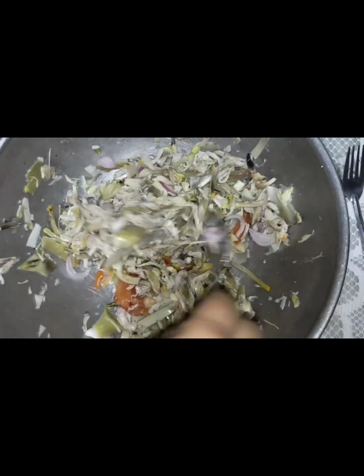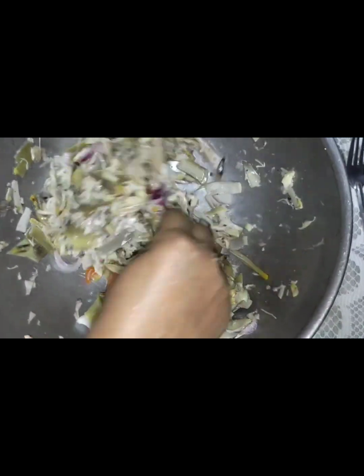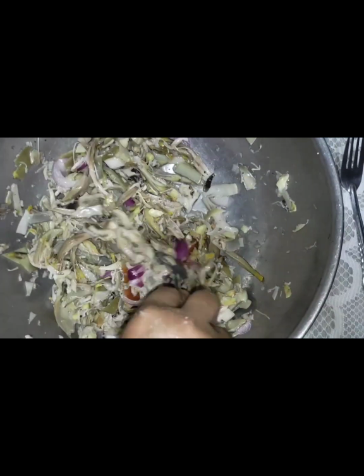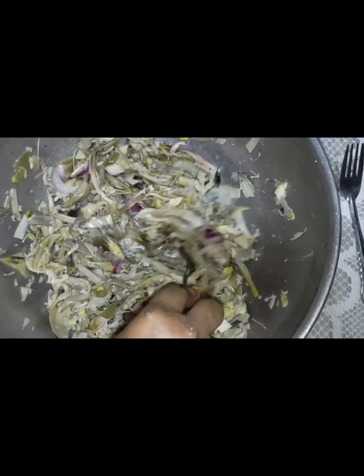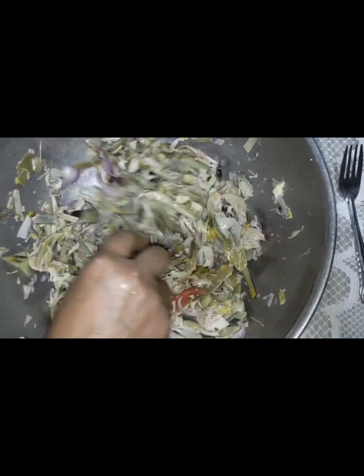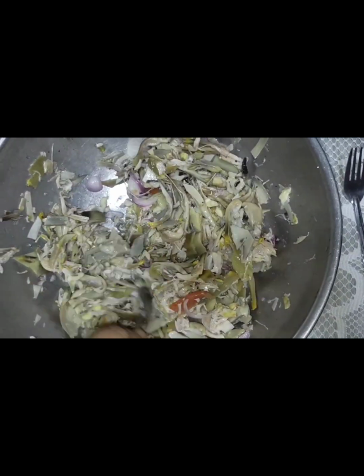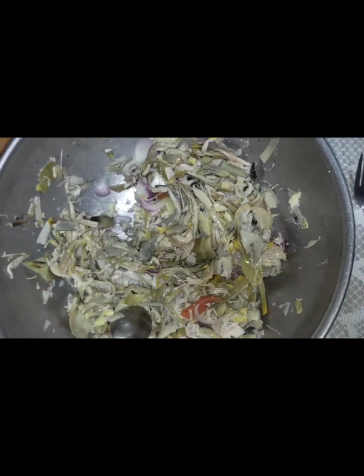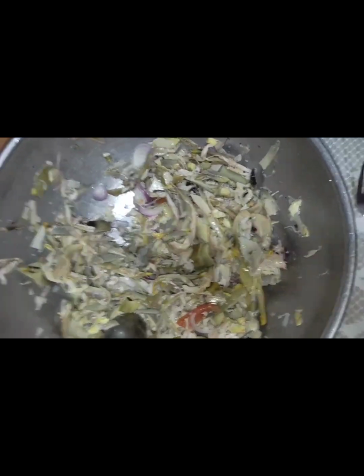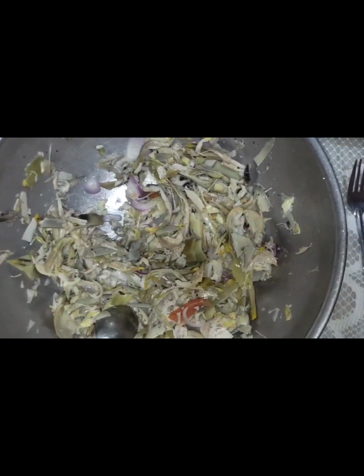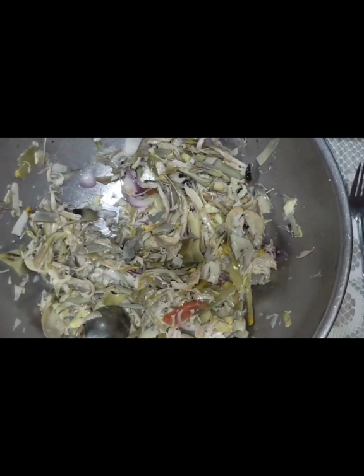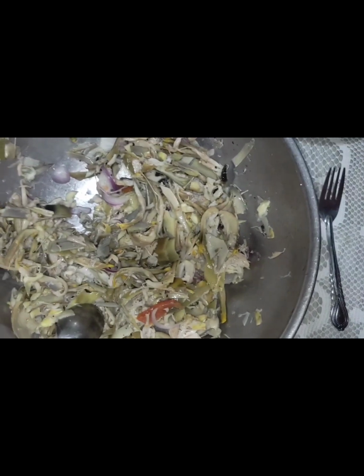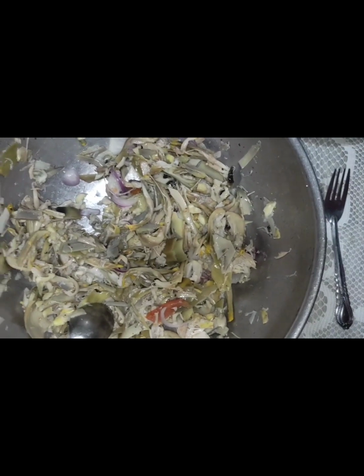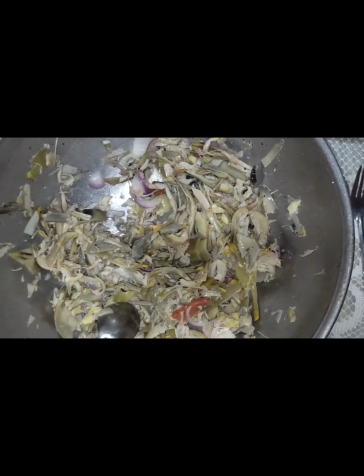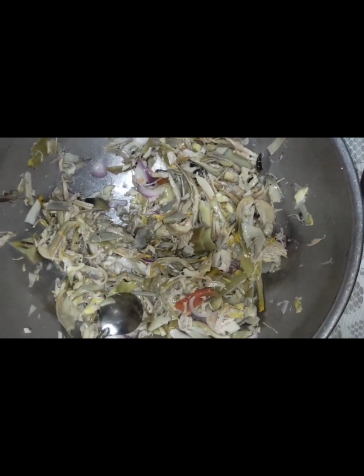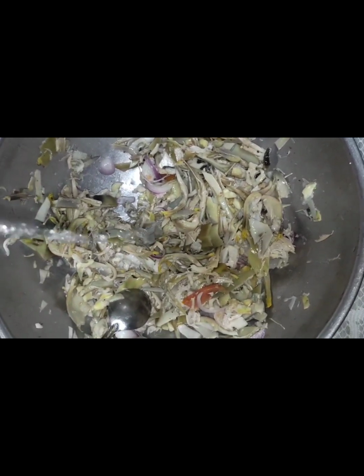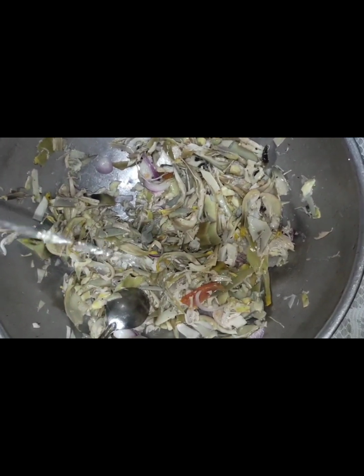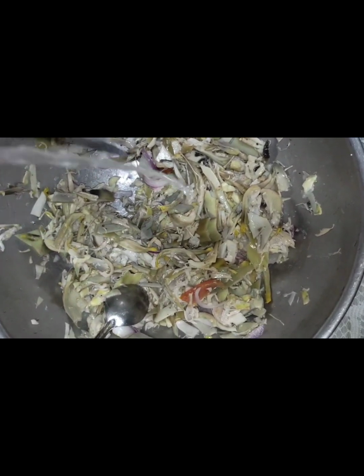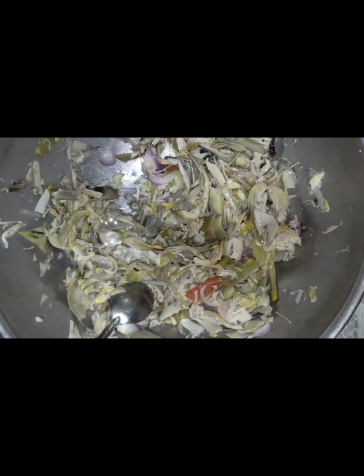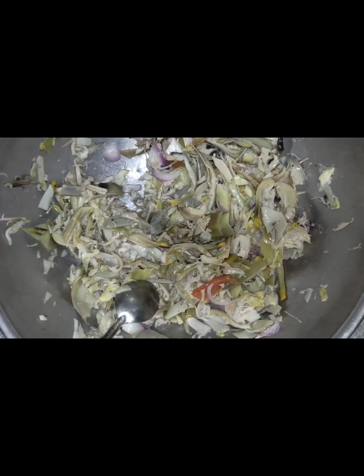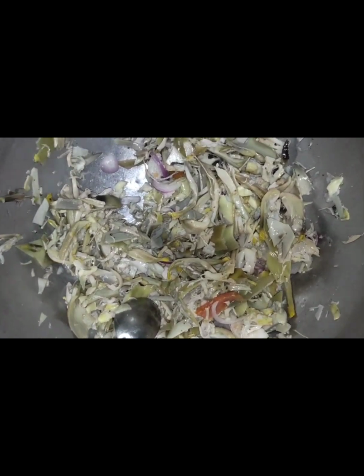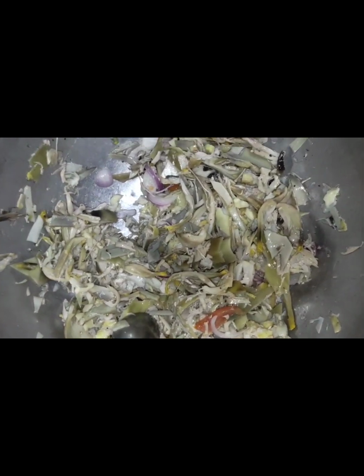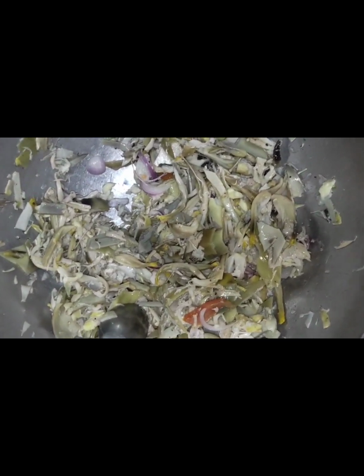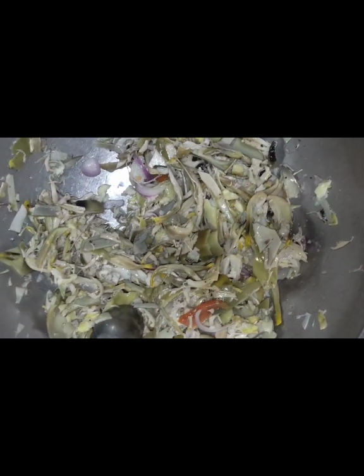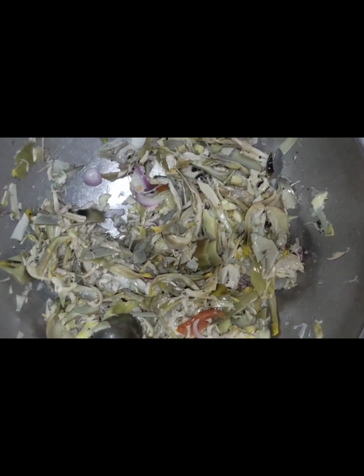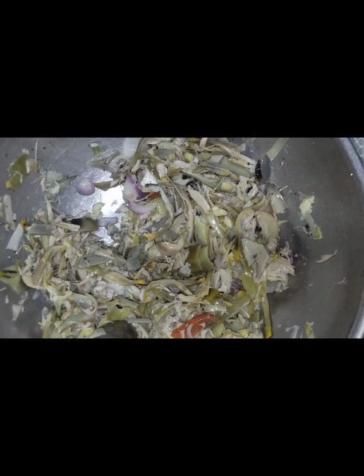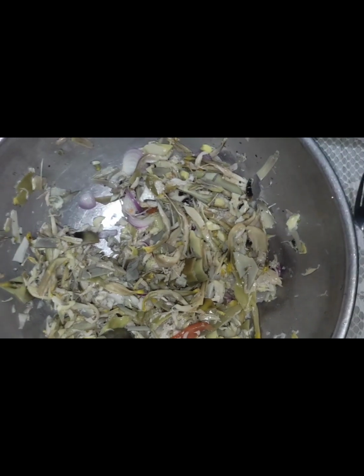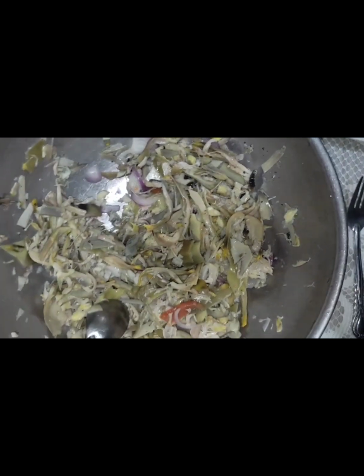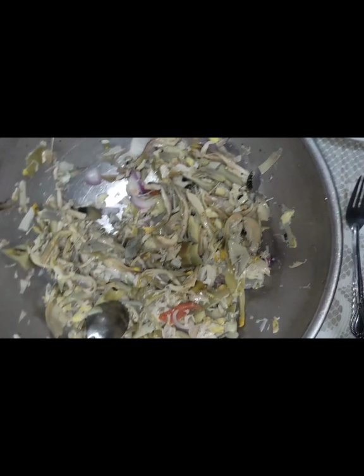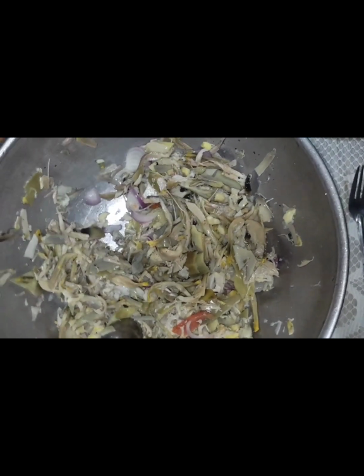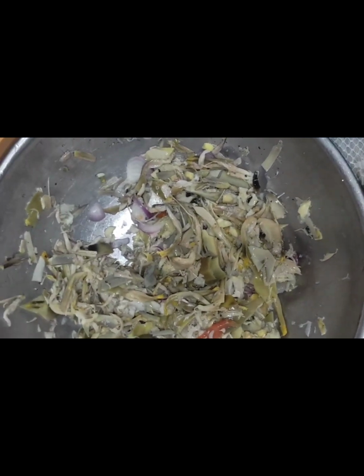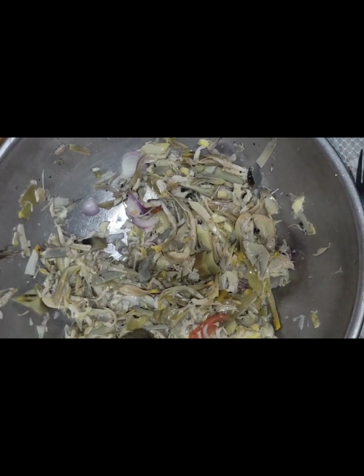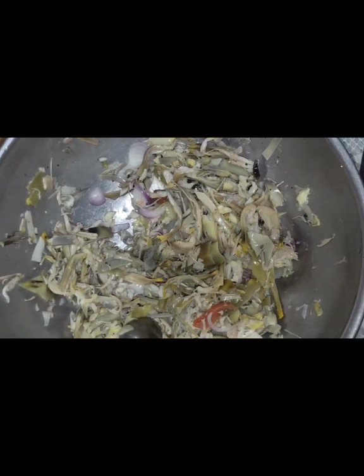Let's put some beans on this. Let's add some beans.